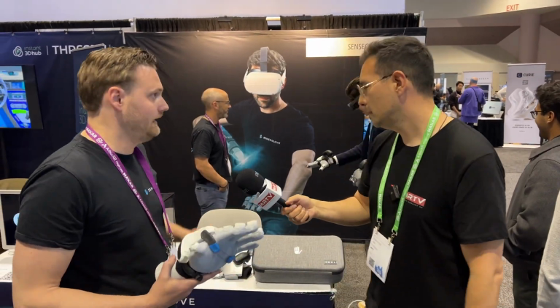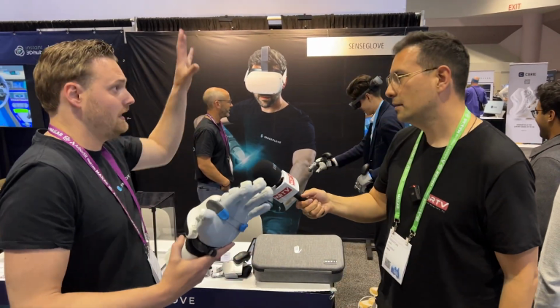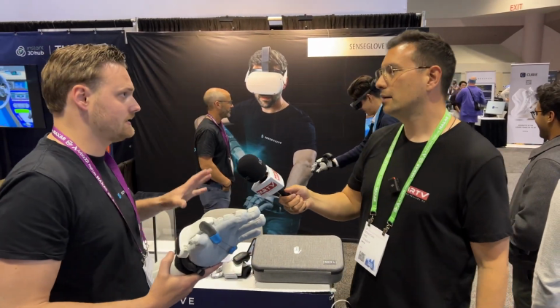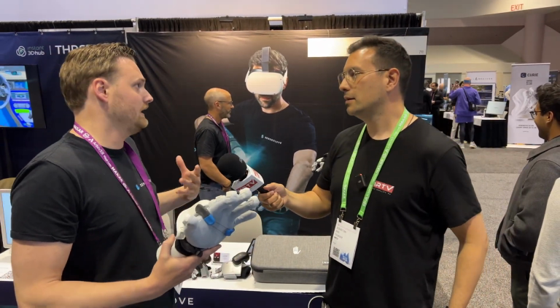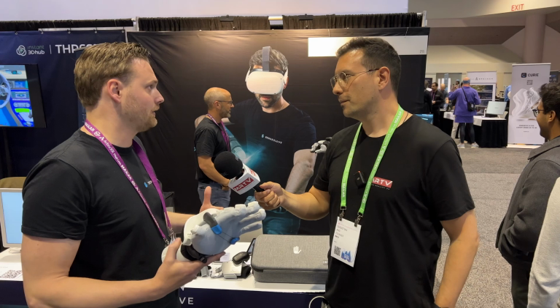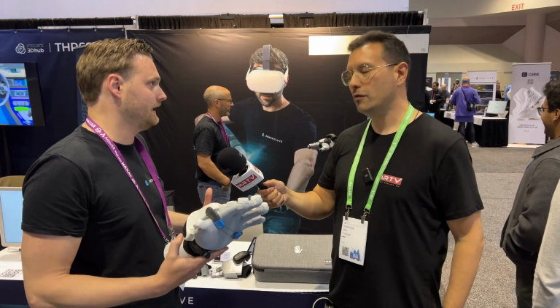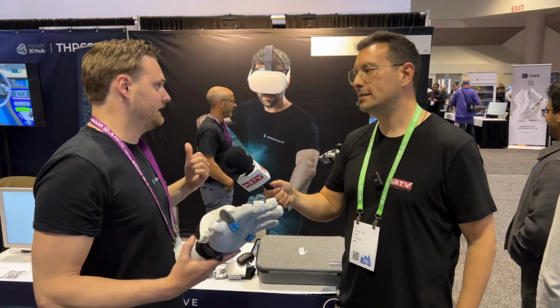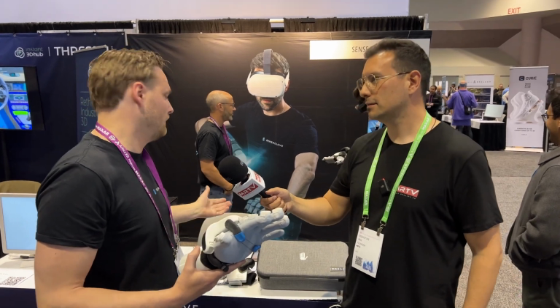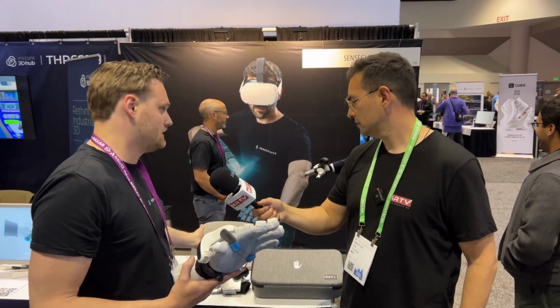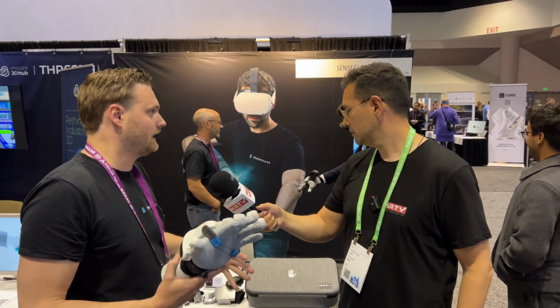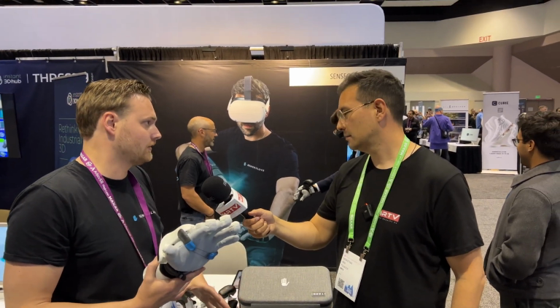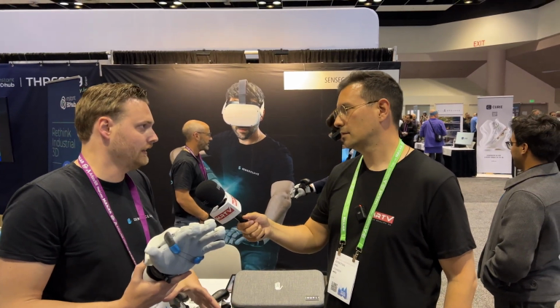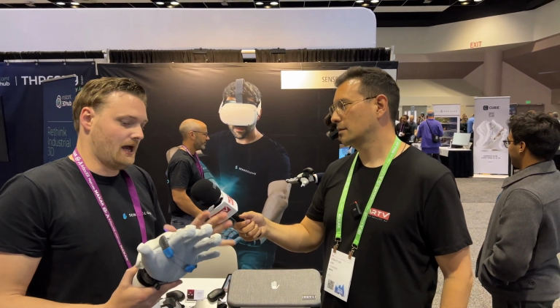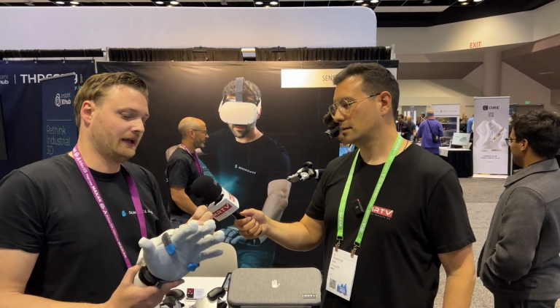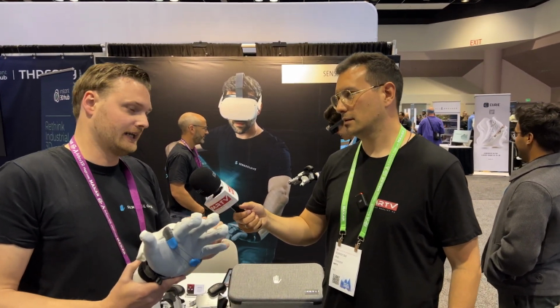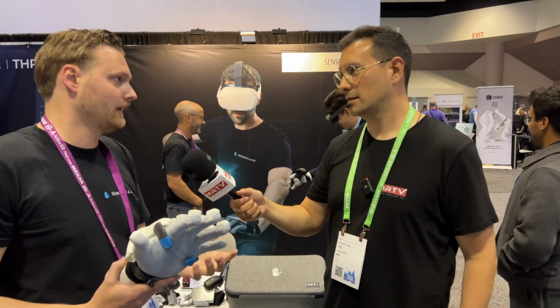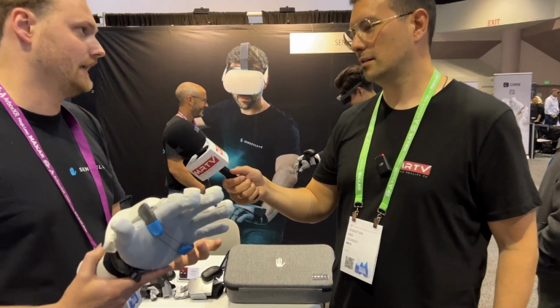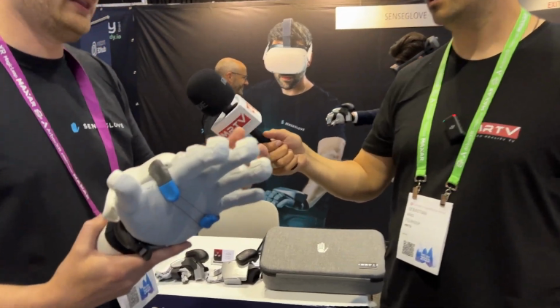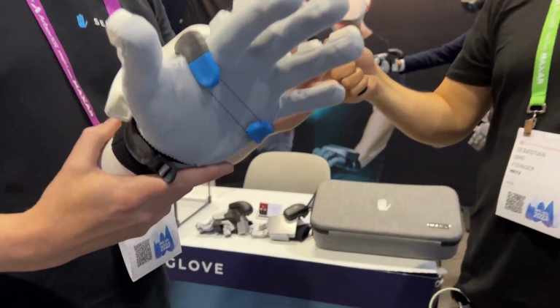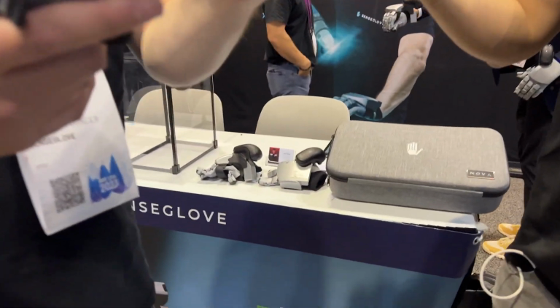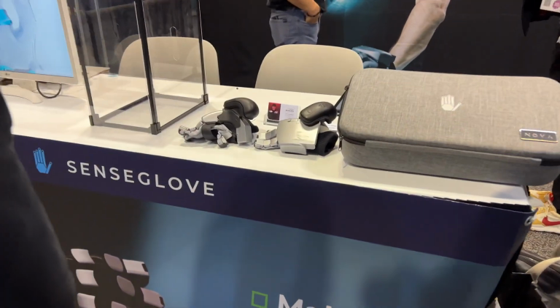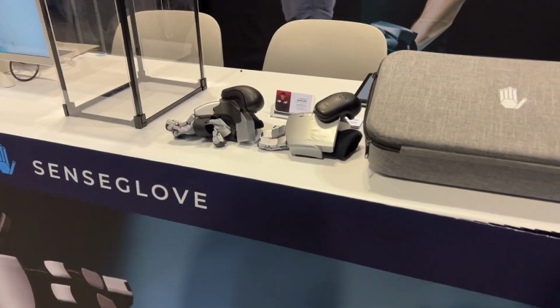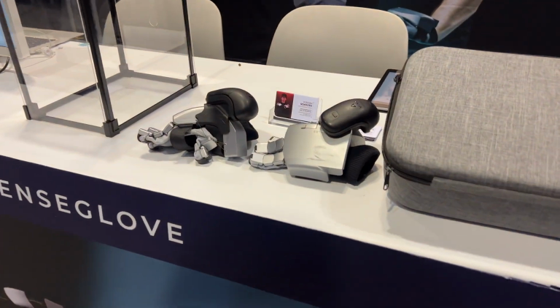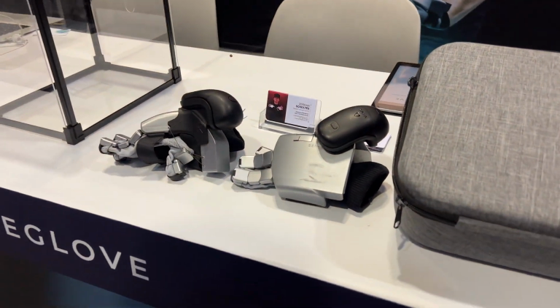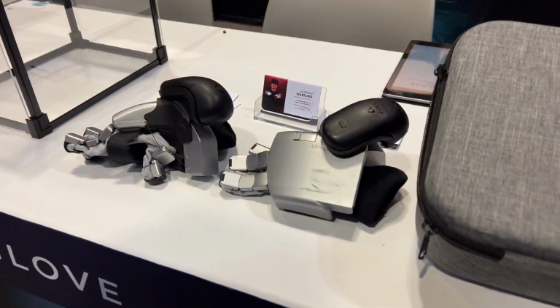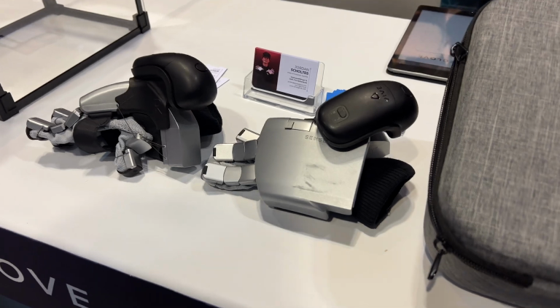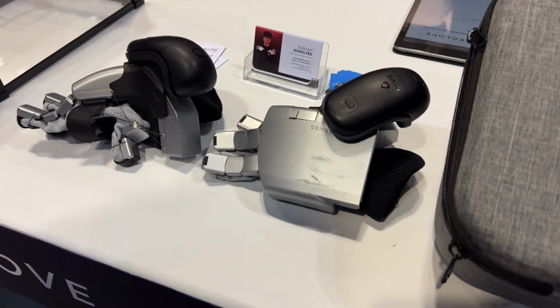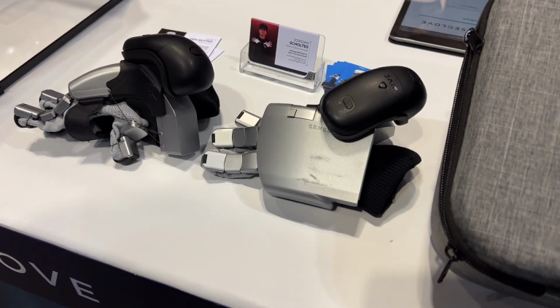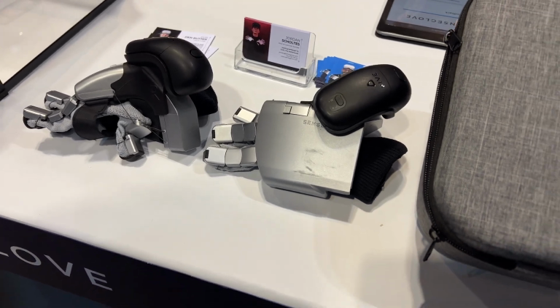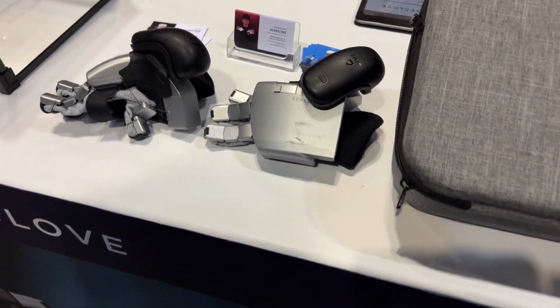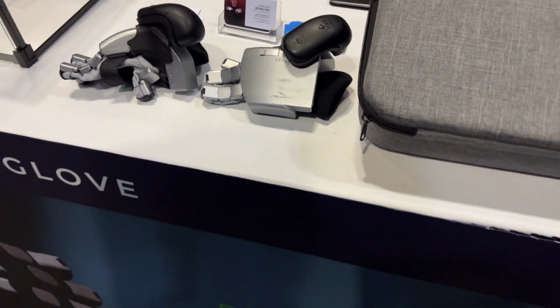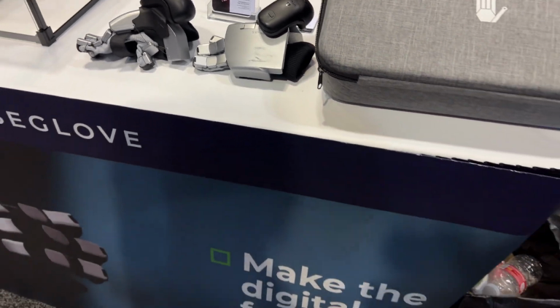How does this get tracked? For spatial tracking we need external tracking — either HTC Vive trackers or a controller. But the finger tracking is done by the glove itself using strings that measure how far they are bent, so the glove knows how your fingers are moving.